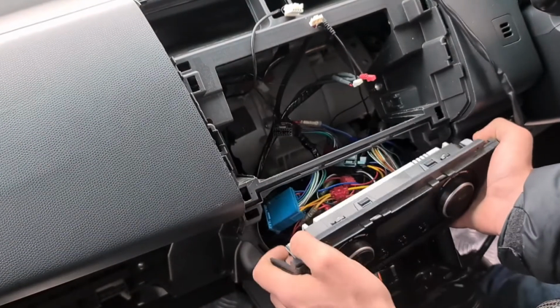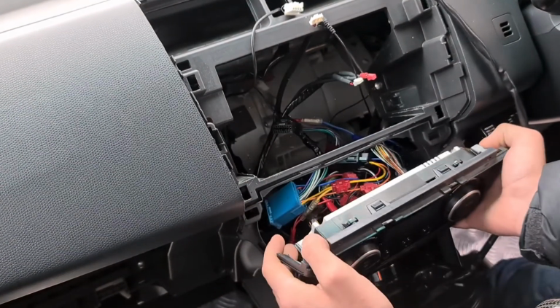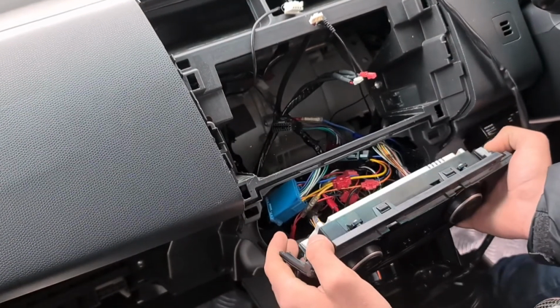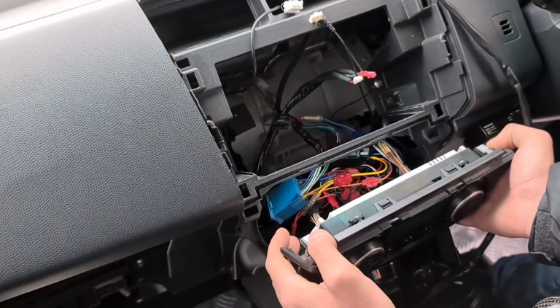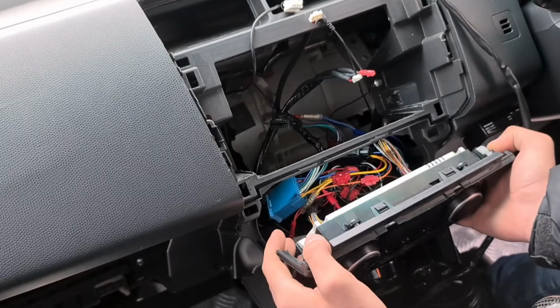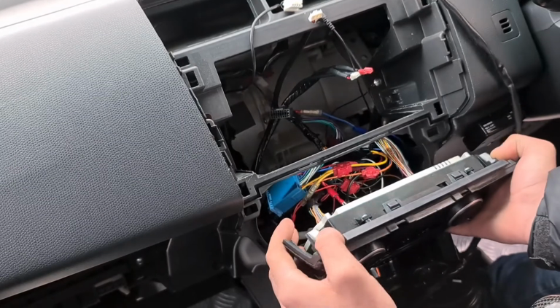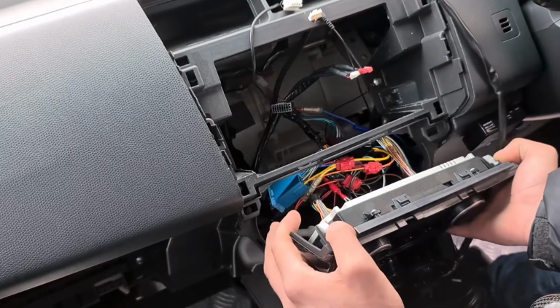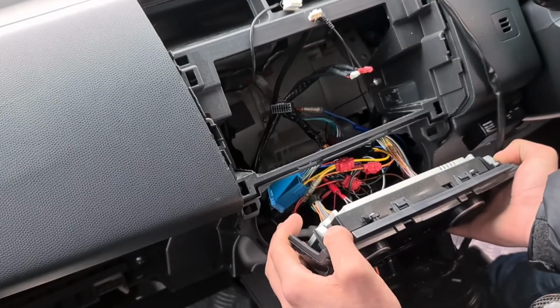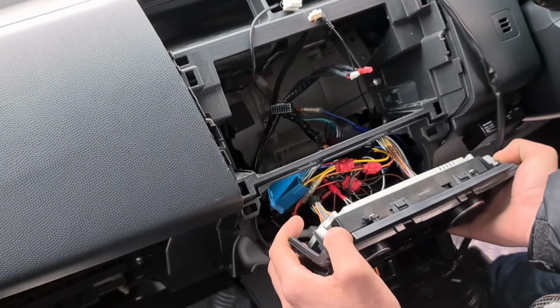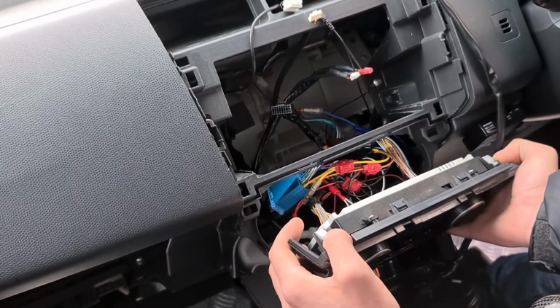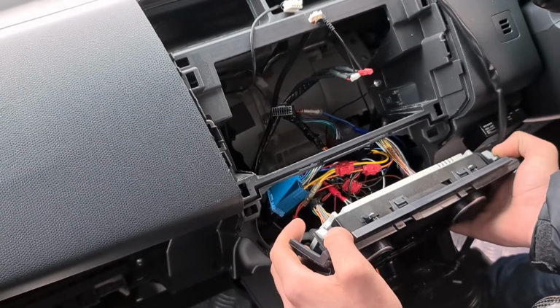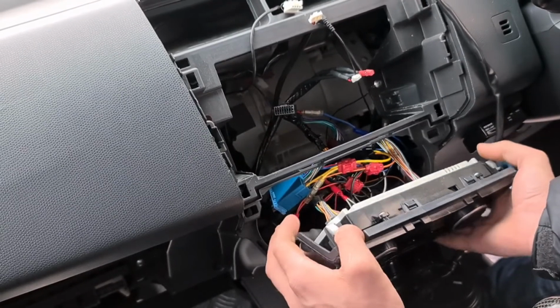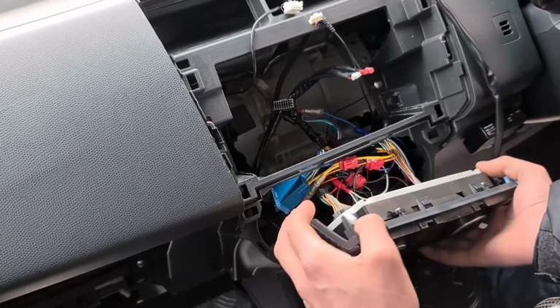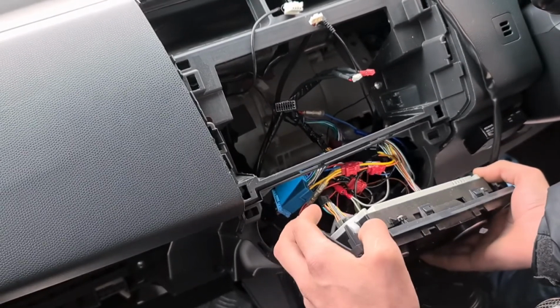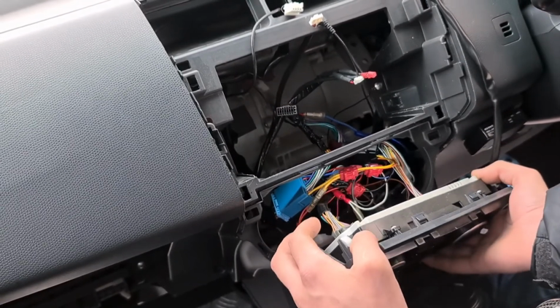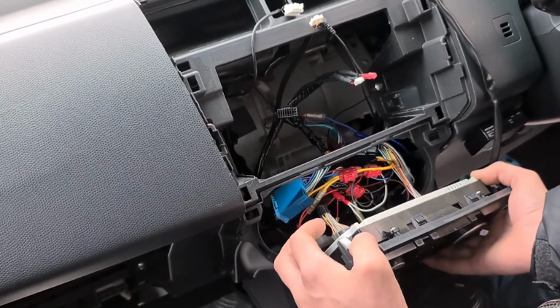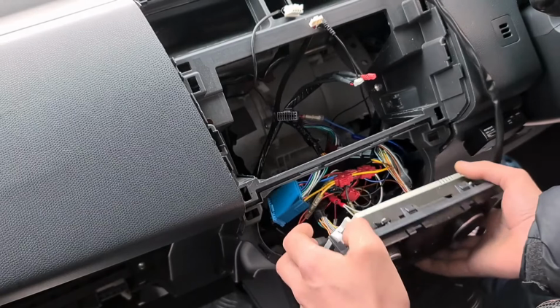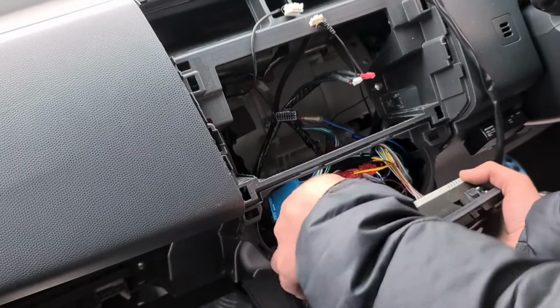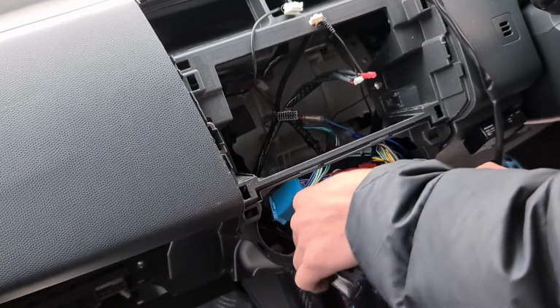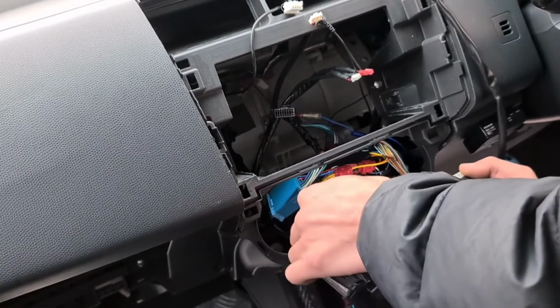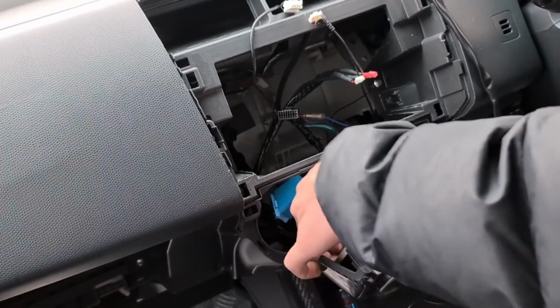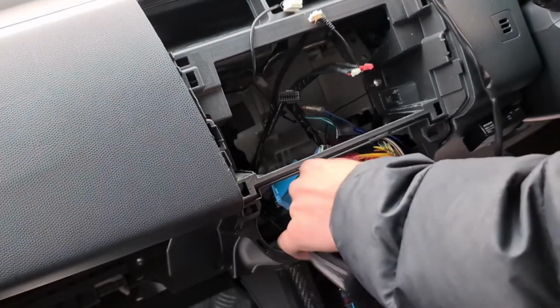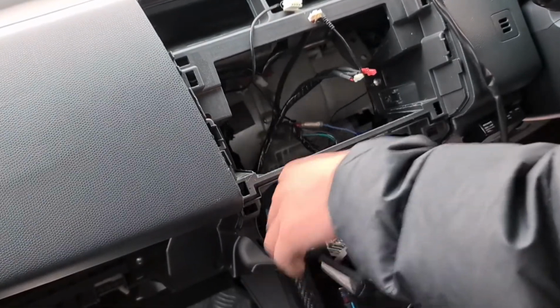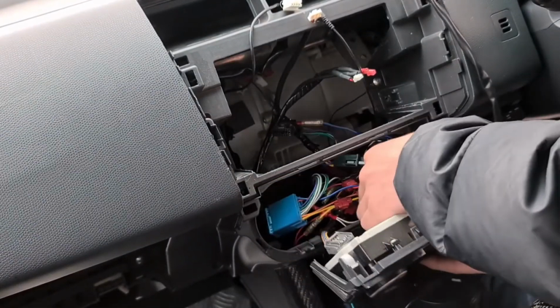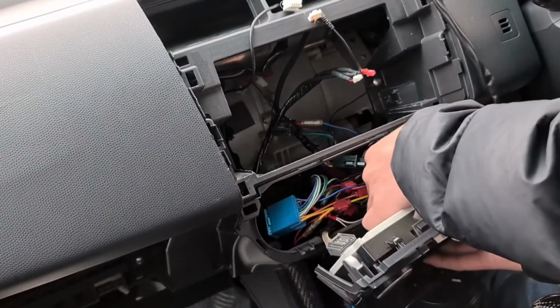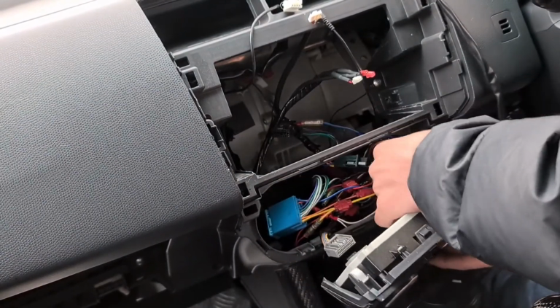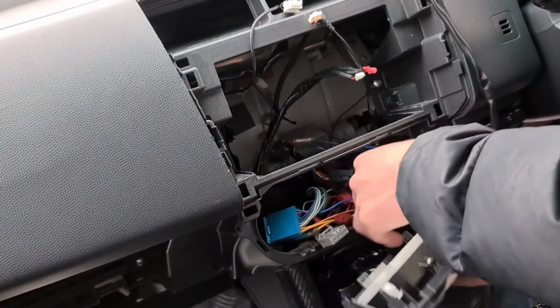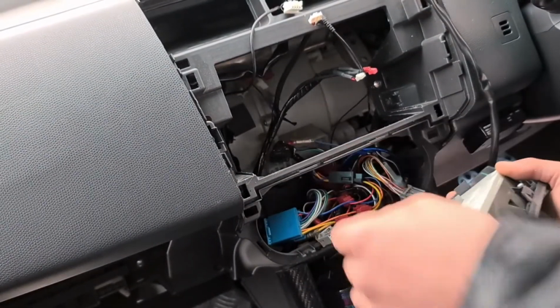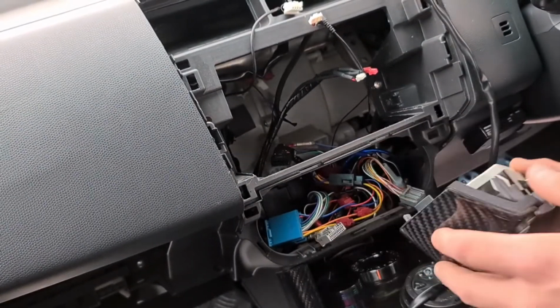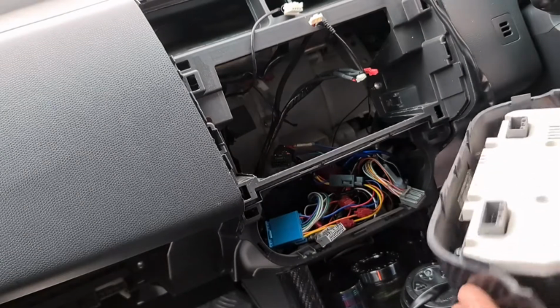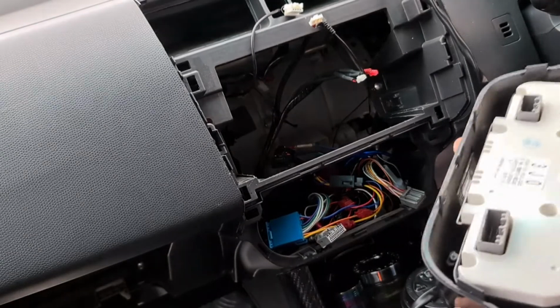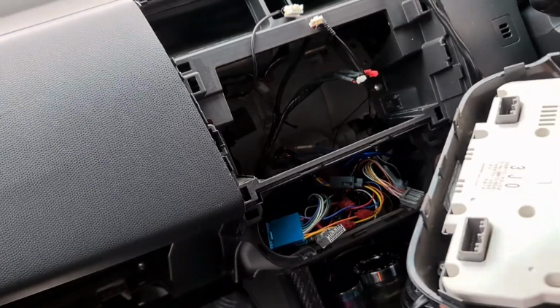Did I break it? No I didn't. So we can unplug our heater — there are two harnesses in behind there which hold it in place.